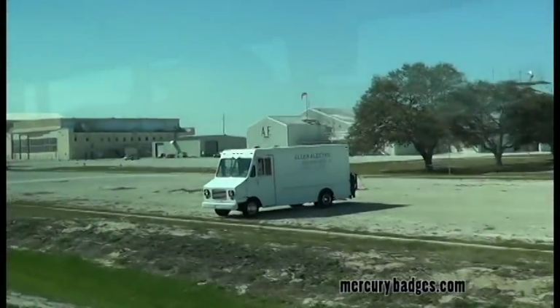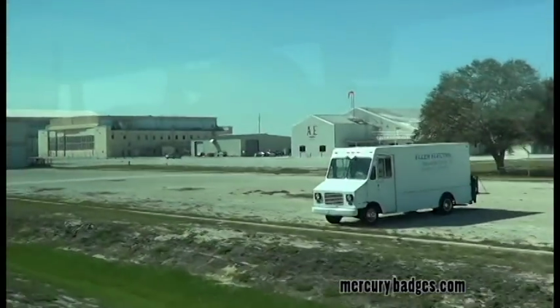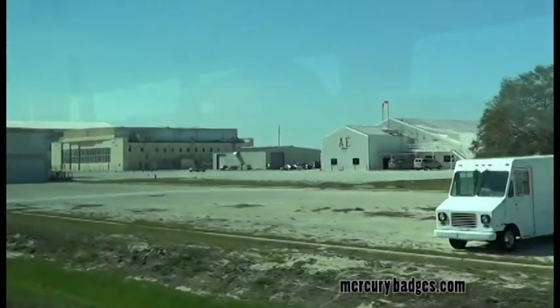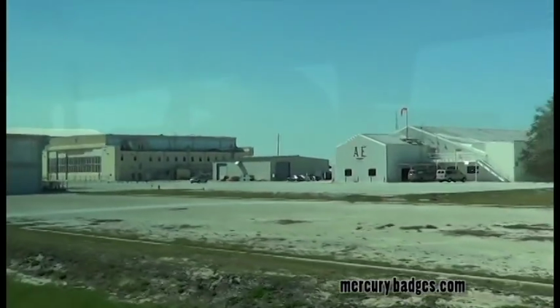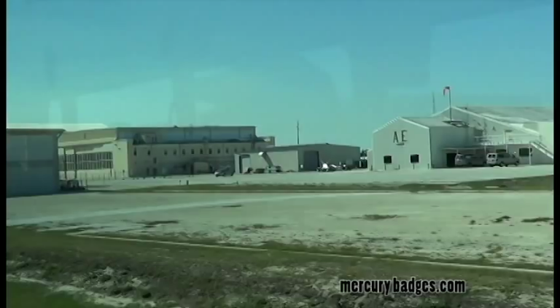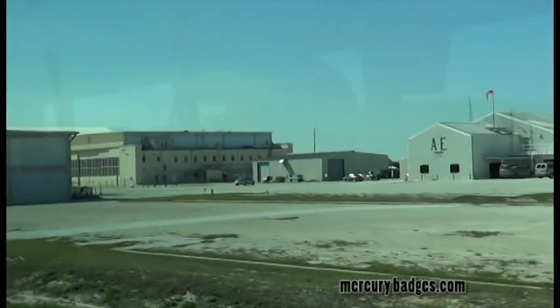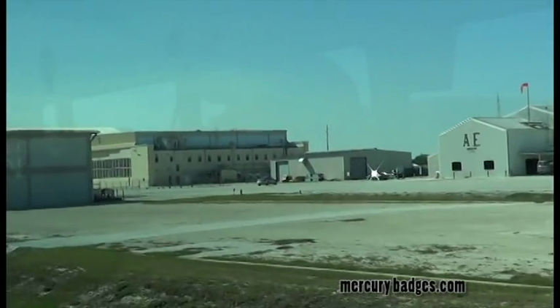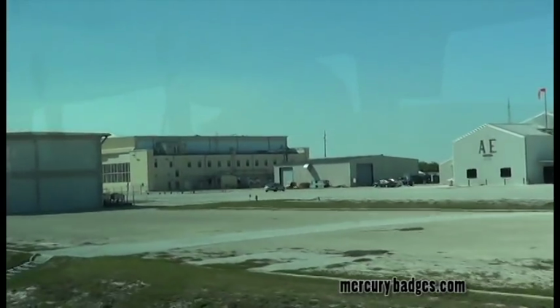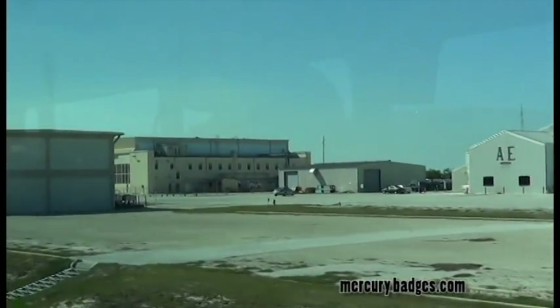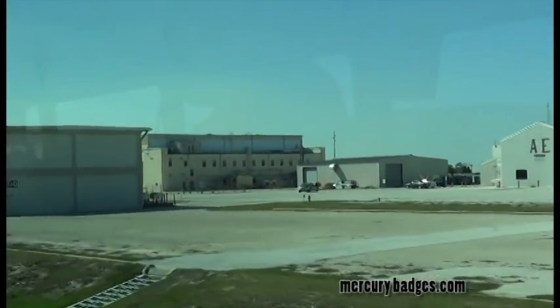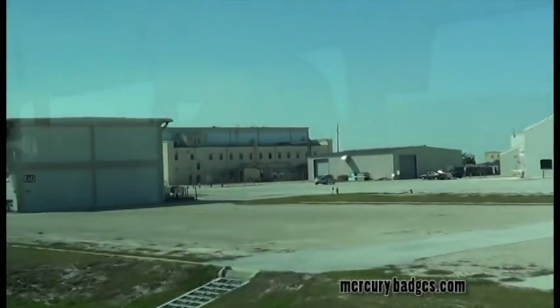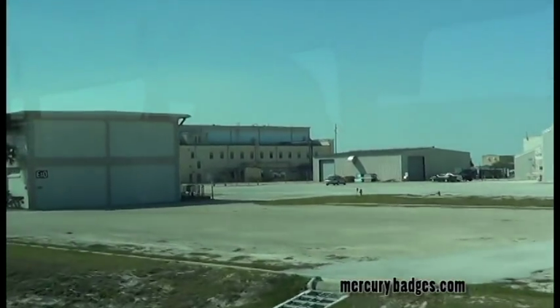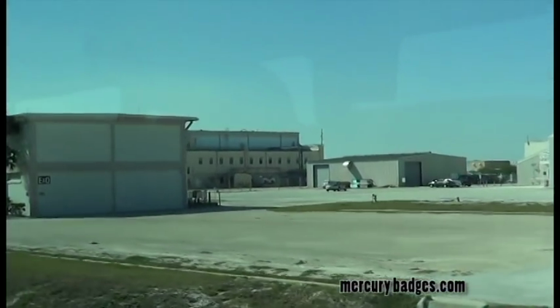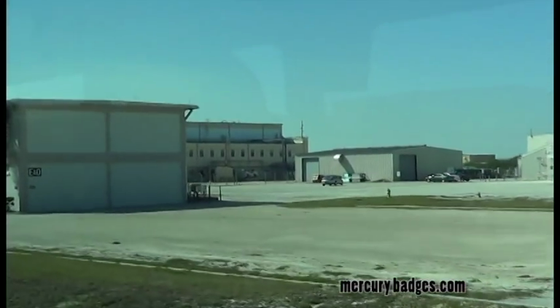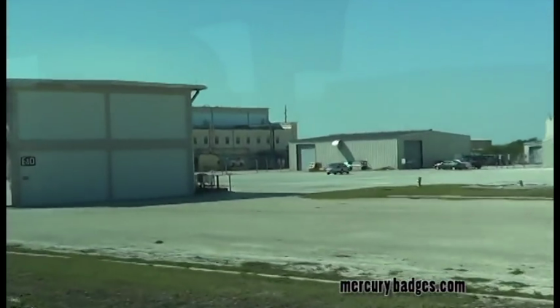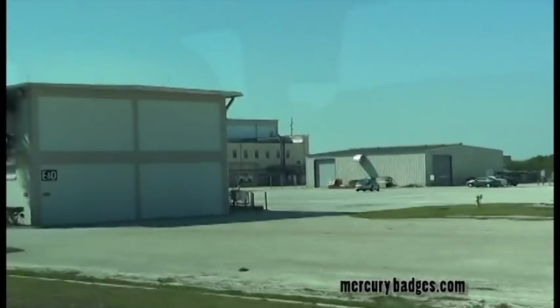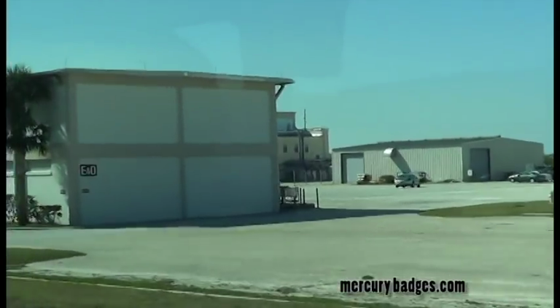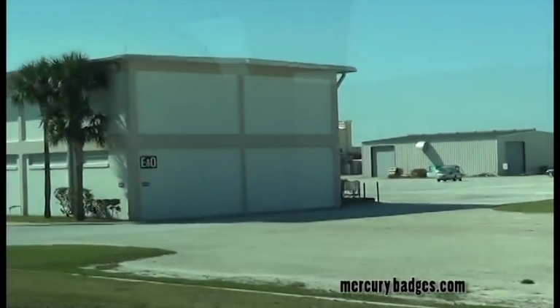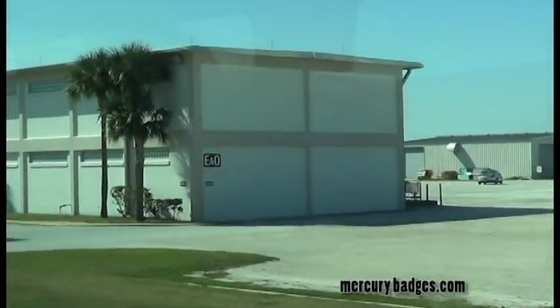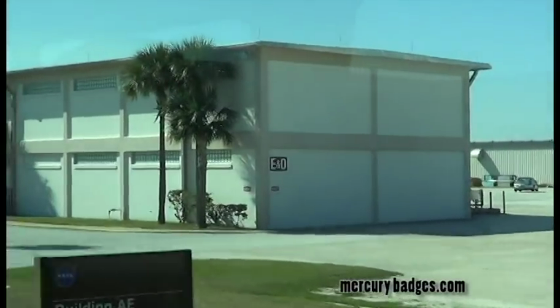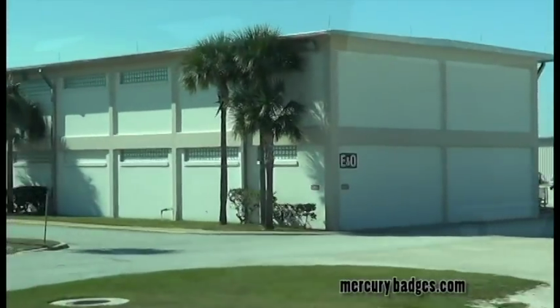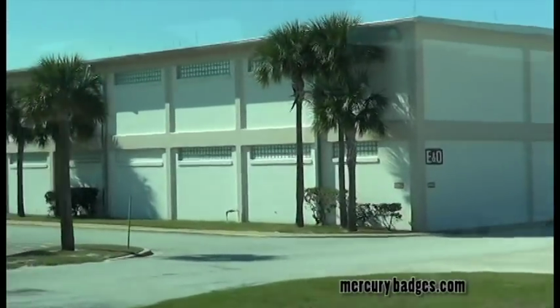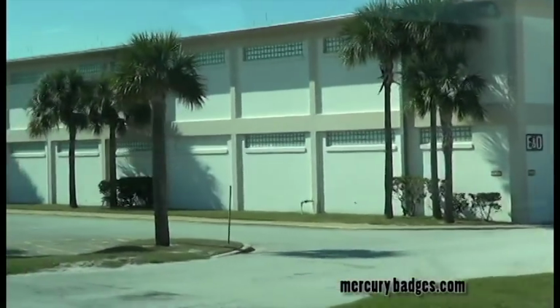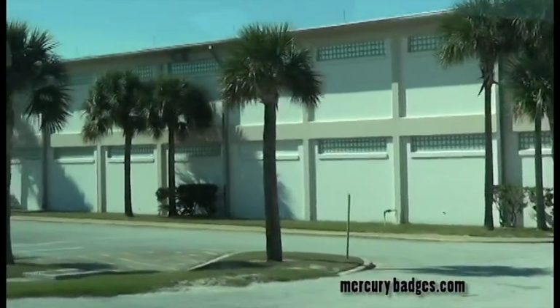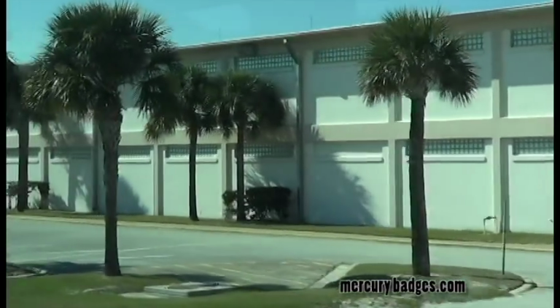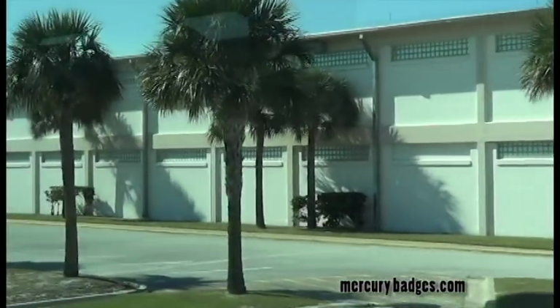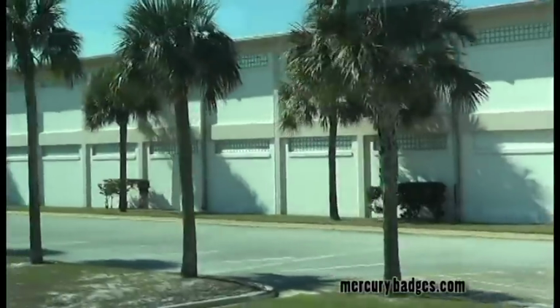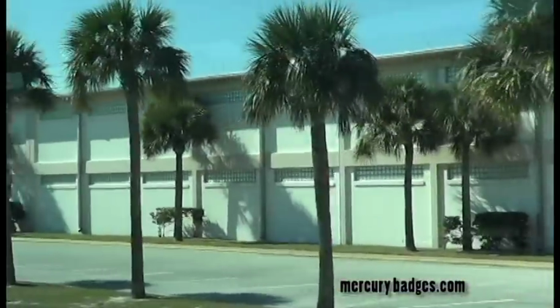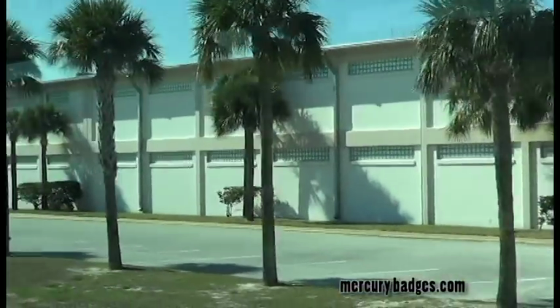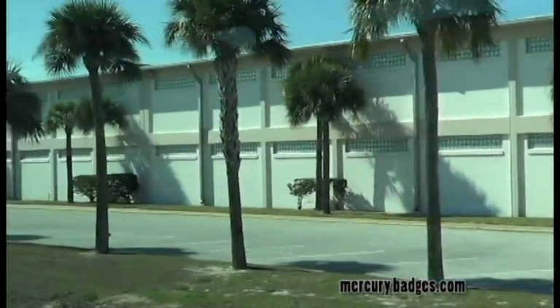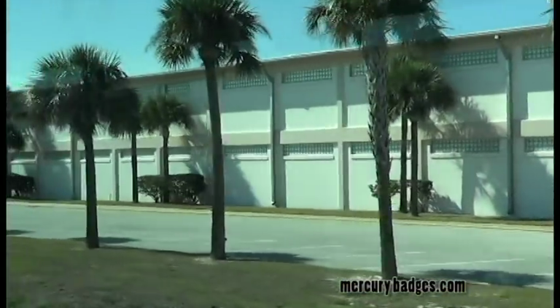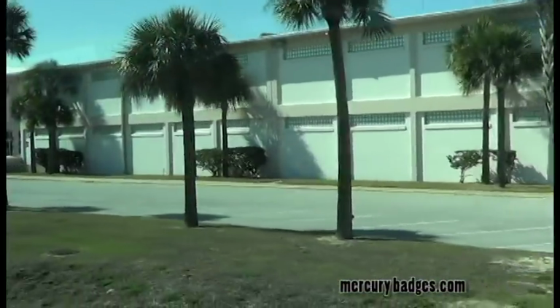Hangar S comes into view immediately south of the ABE building and west of the ENO, or Engineering and Operations Building, originally constructed to house offices for Project Mercury, including business administration, contracting officer, weather personnel, the Mercury Network, and Goddard coordinator, among others.